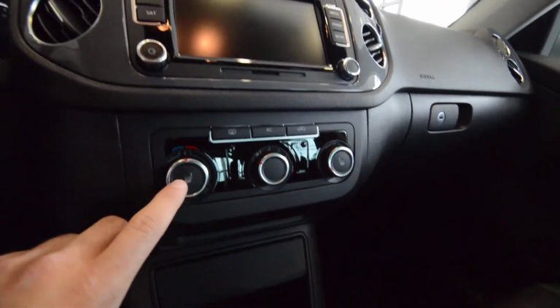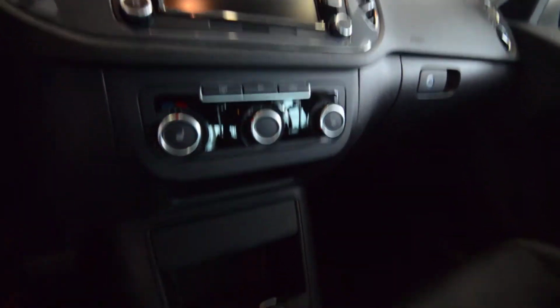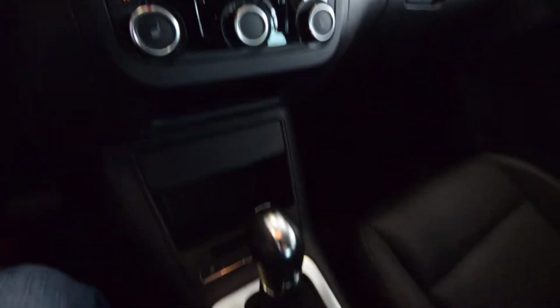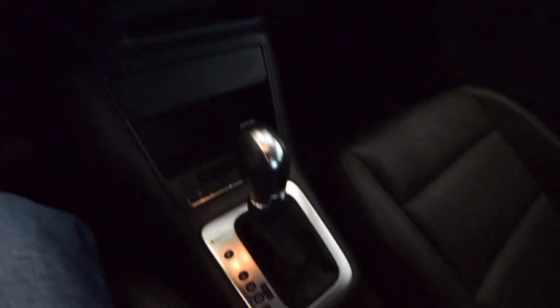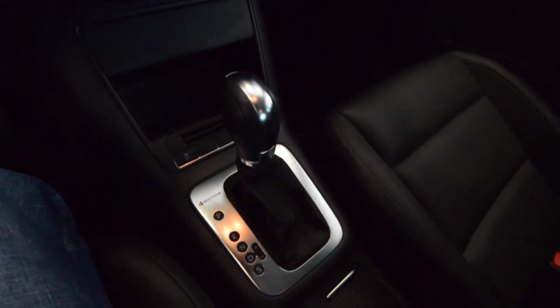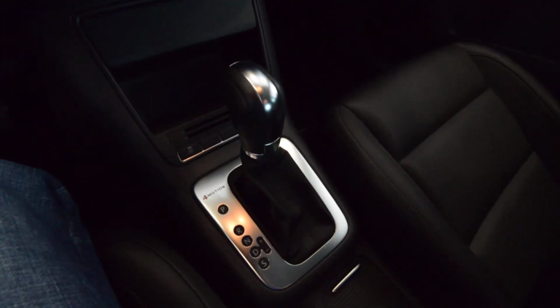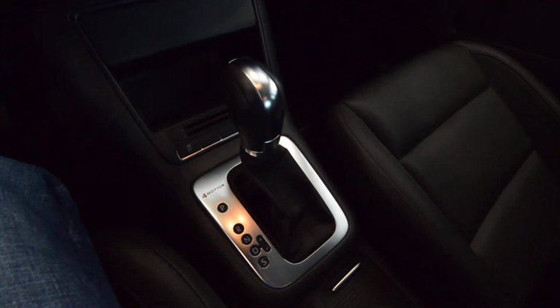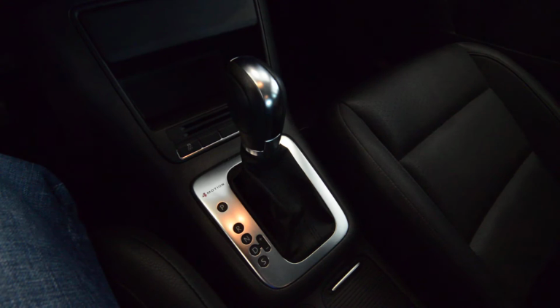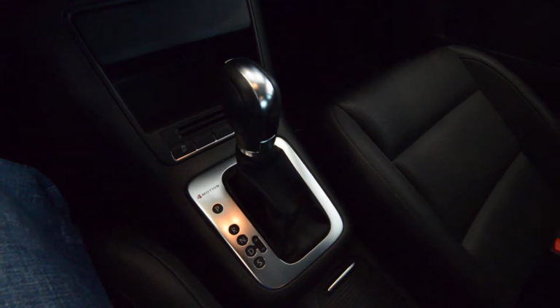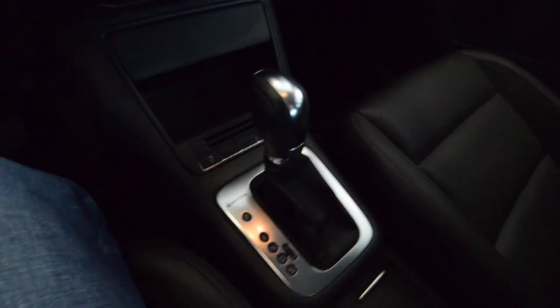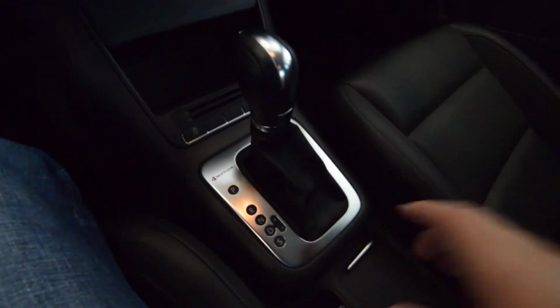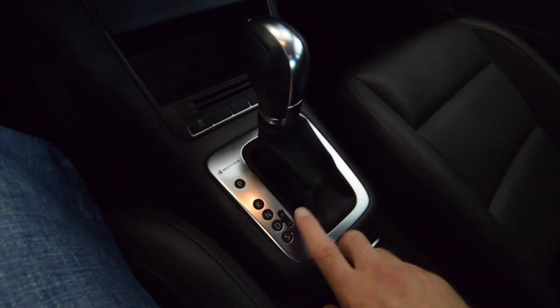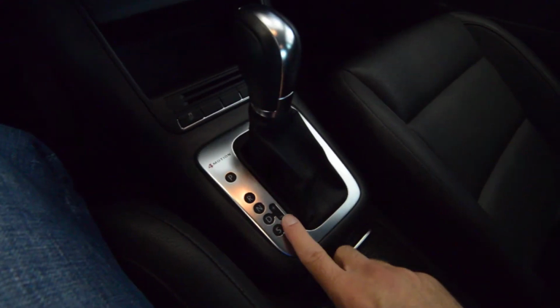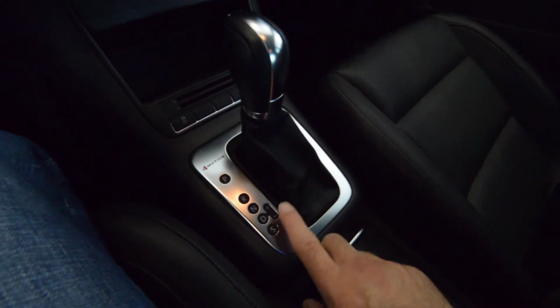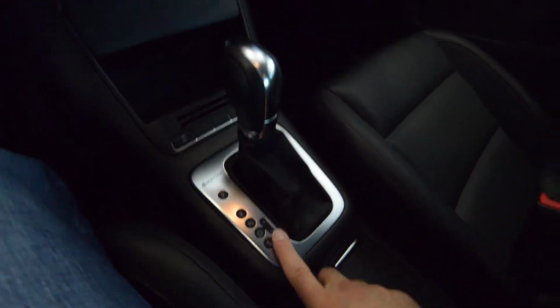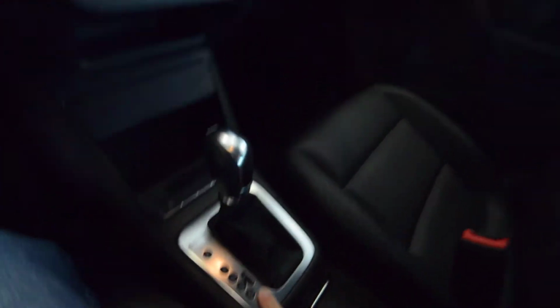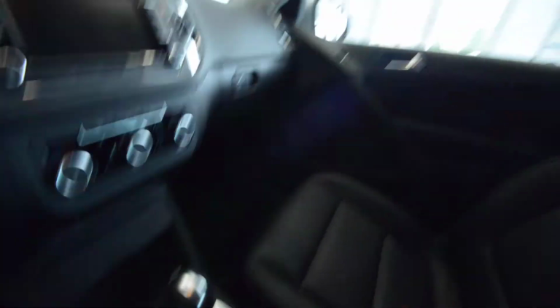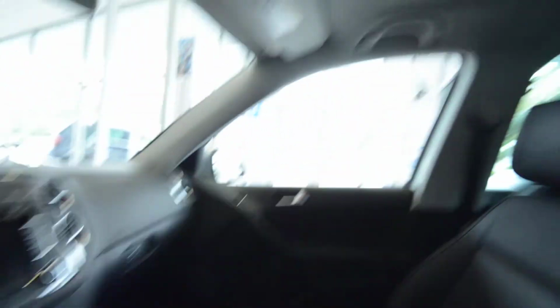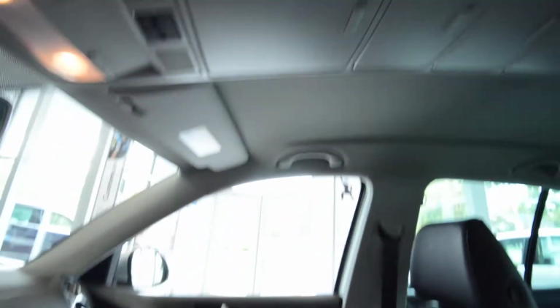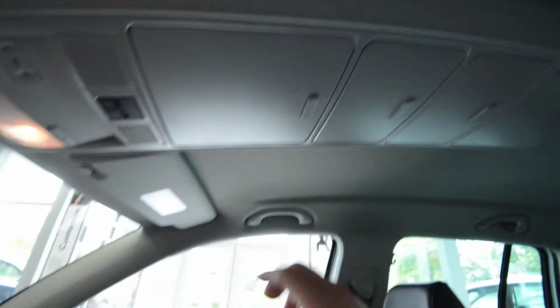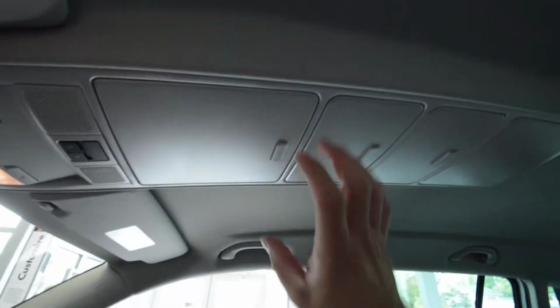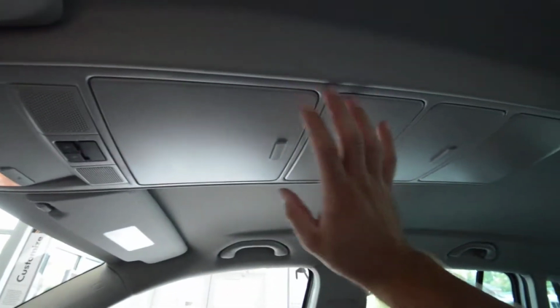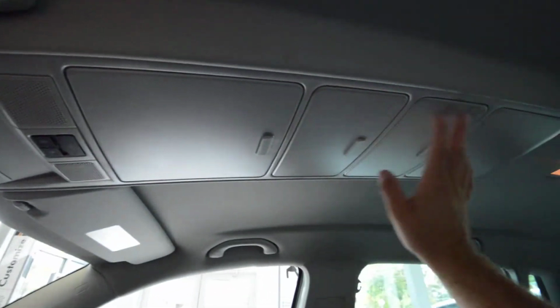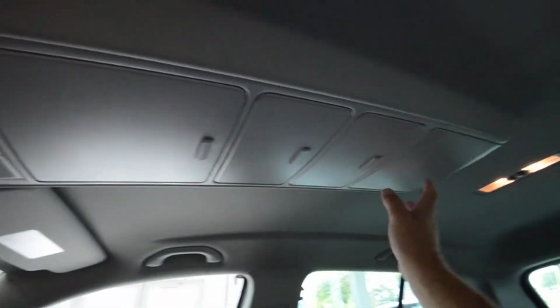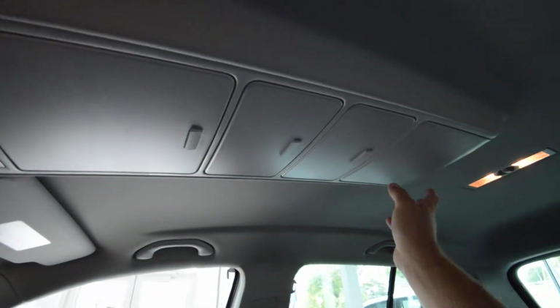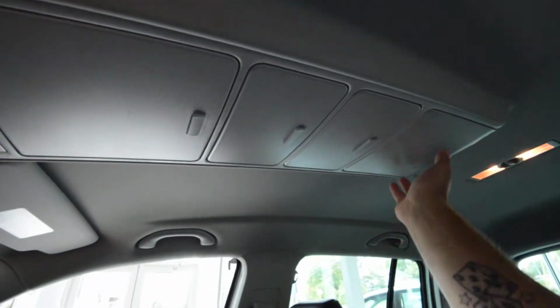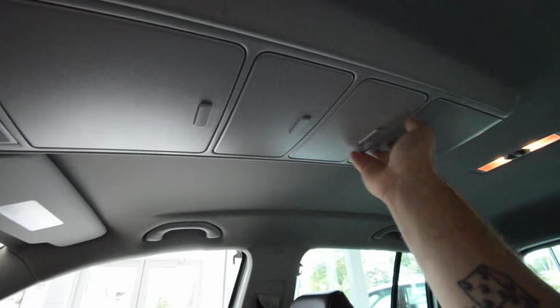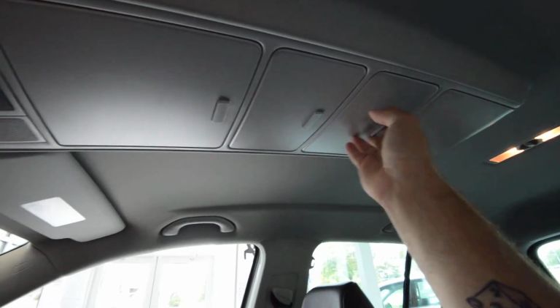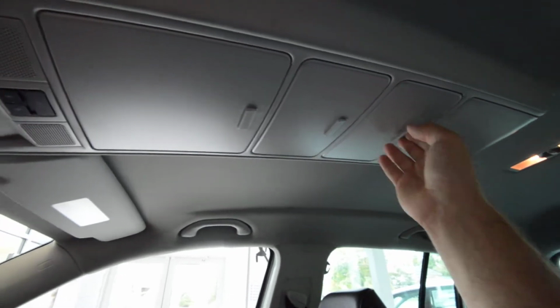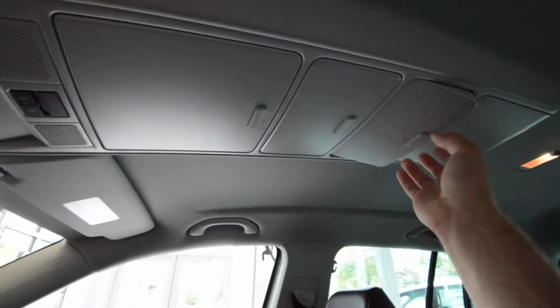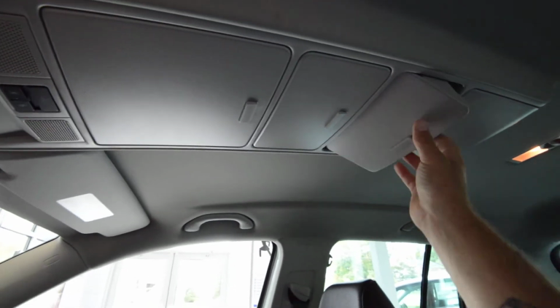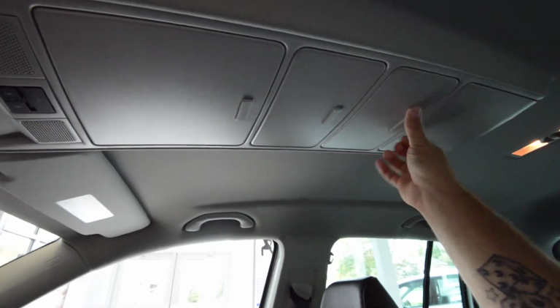Heated seats, you've got the automatic transmission that you can shift manually if you so desire, and then up top you've got all the premium storage containers and premium storage bins.